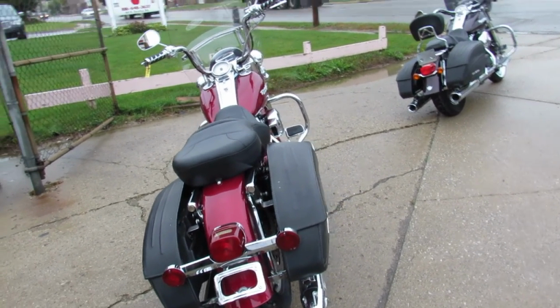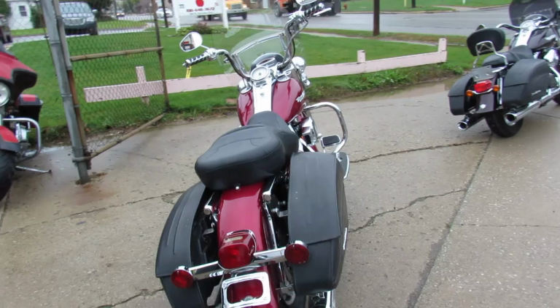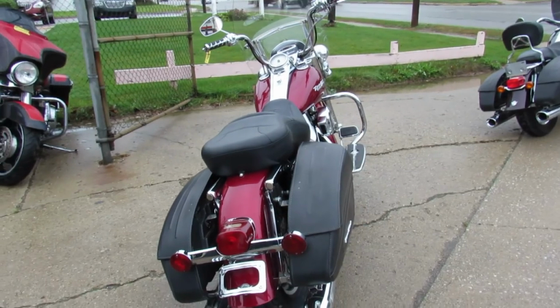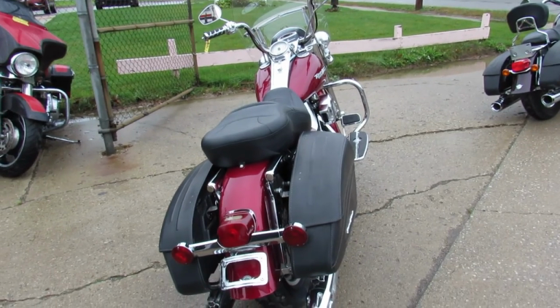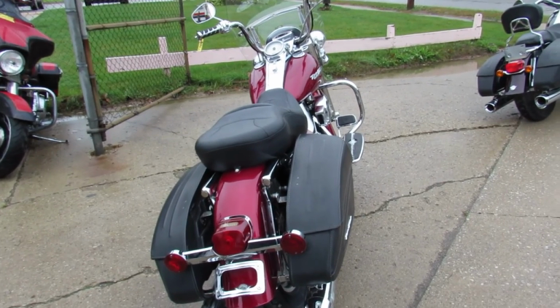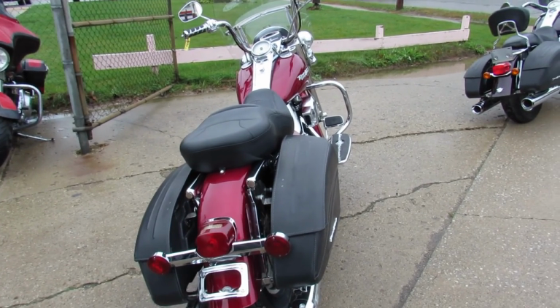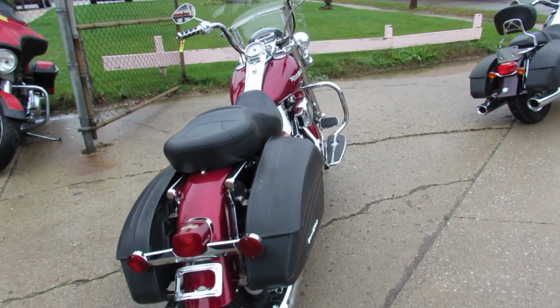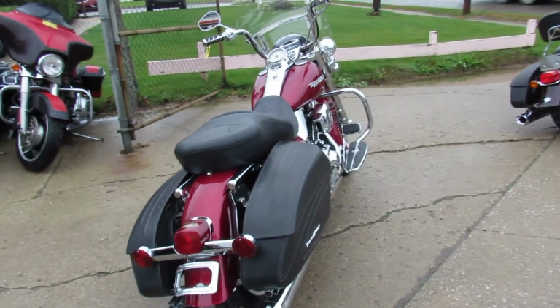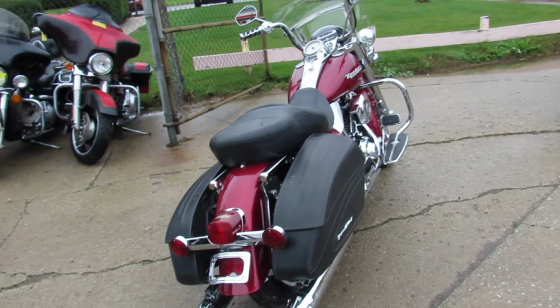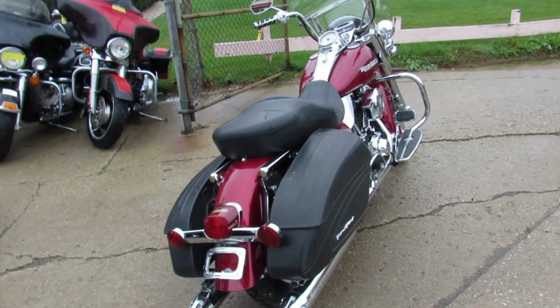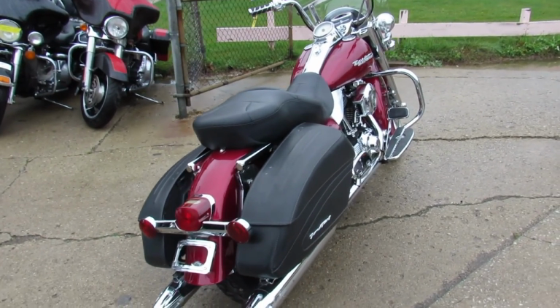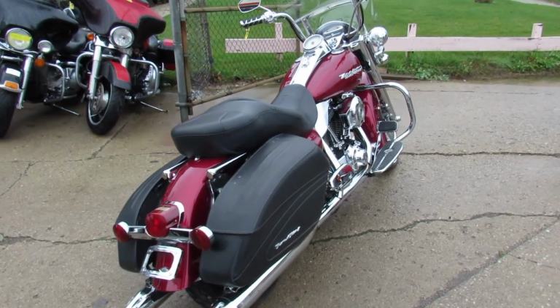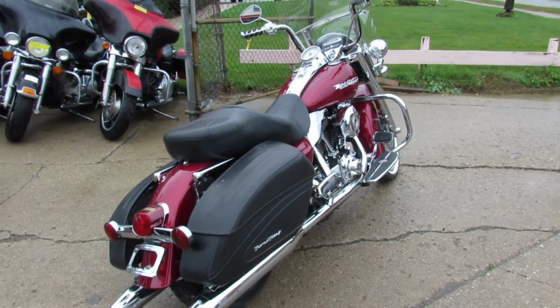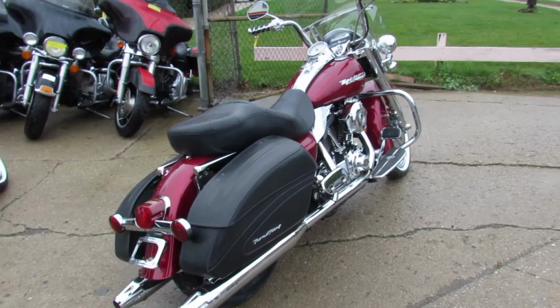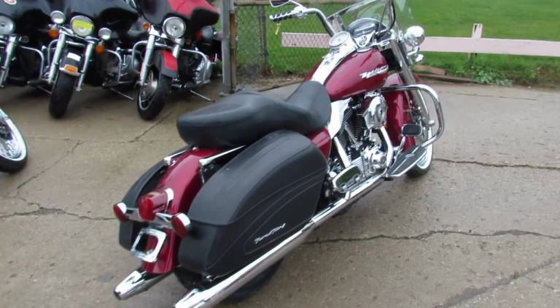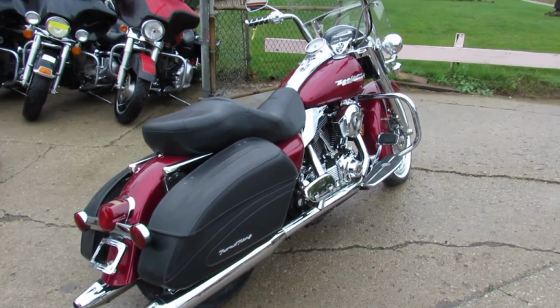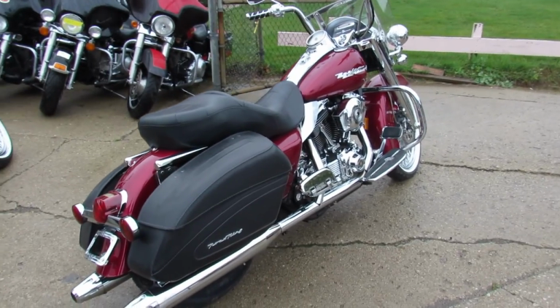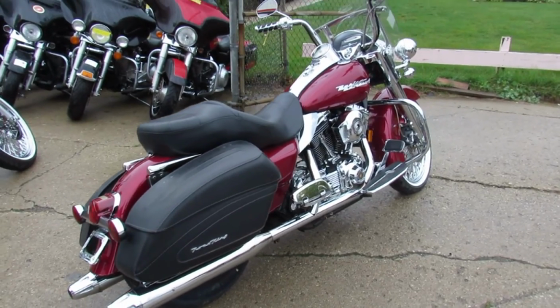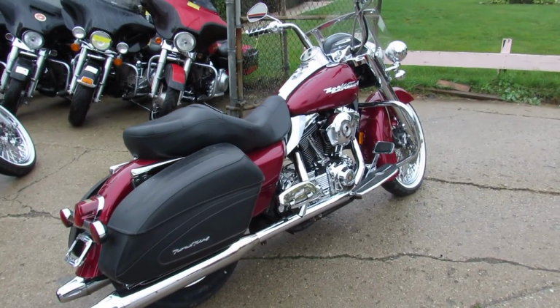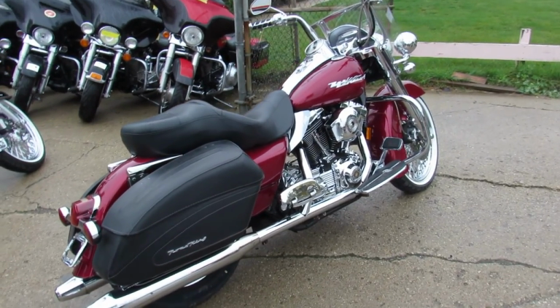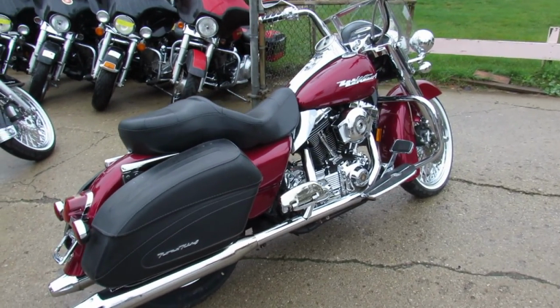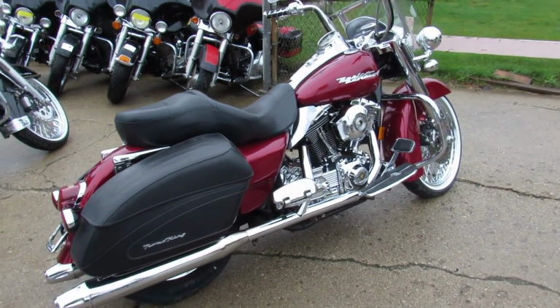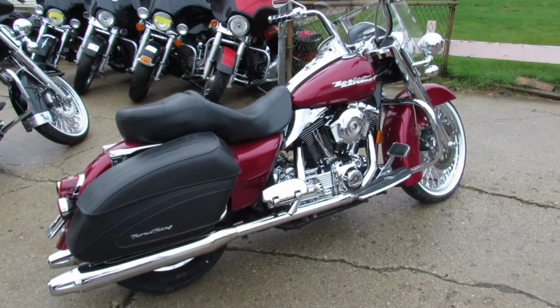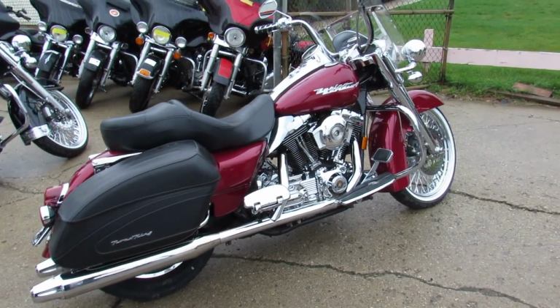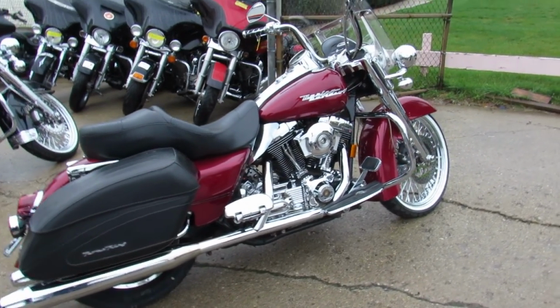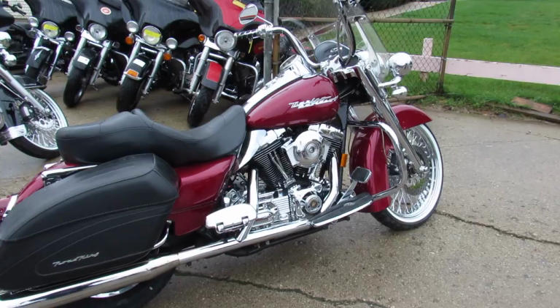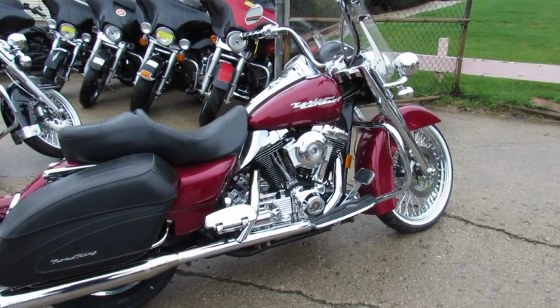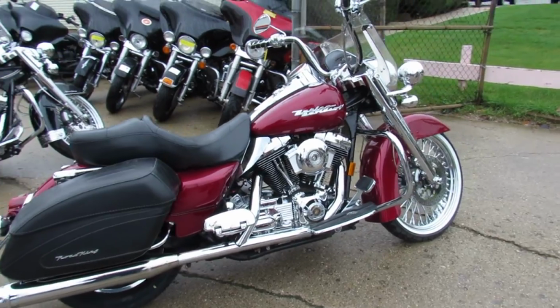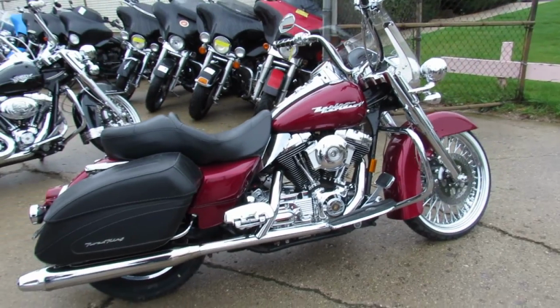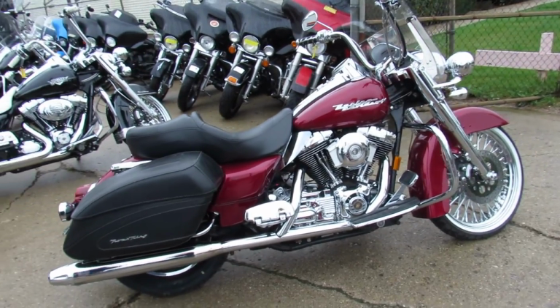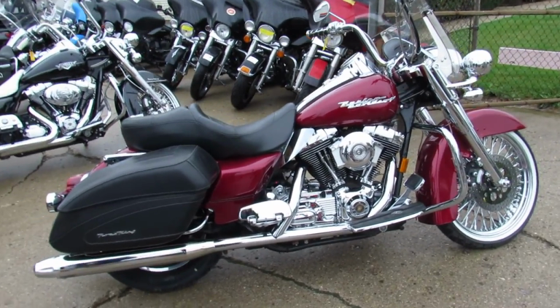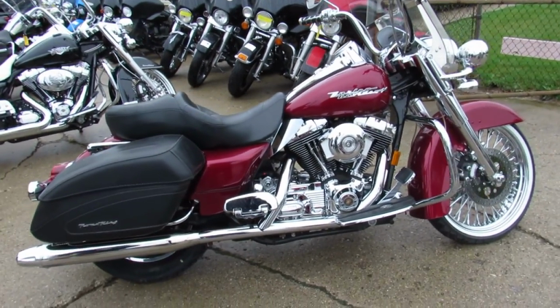We've got this one here. It's a 2004 Road King — super clean. Paint's flawless. The chrome shines like new. As you can see in the video, this thing's got every piece of chrome it could have on it. It runs strong, loaded with the extras.